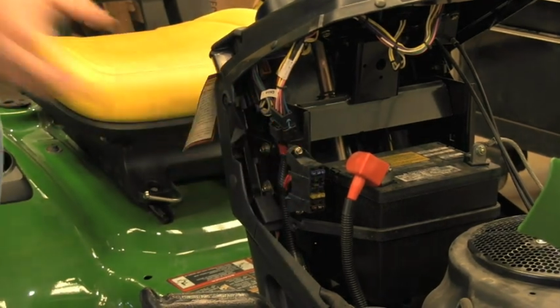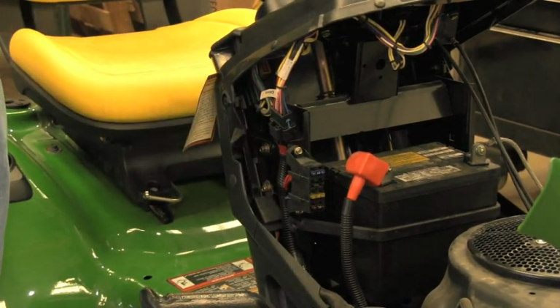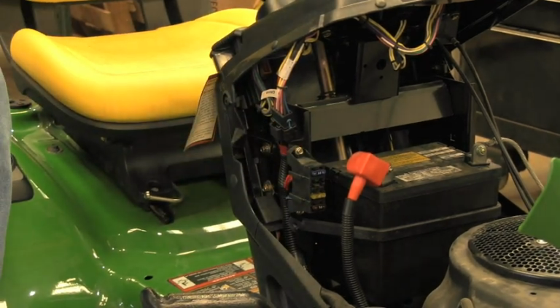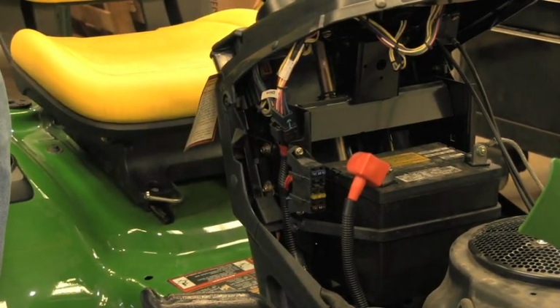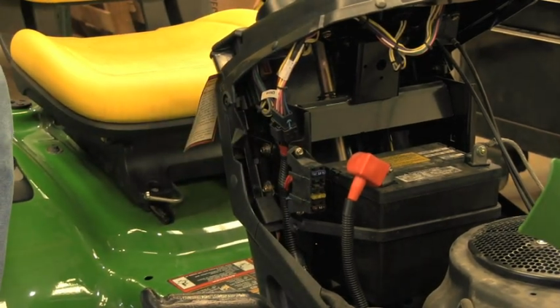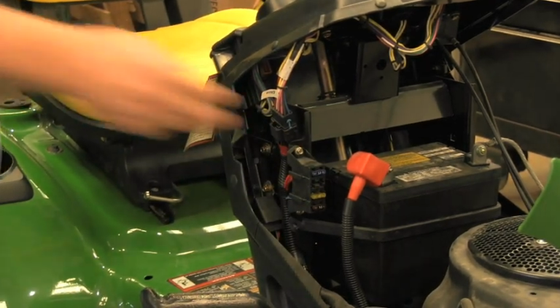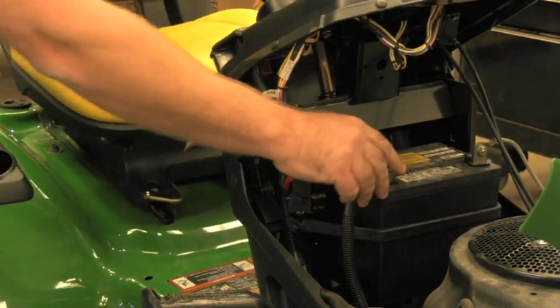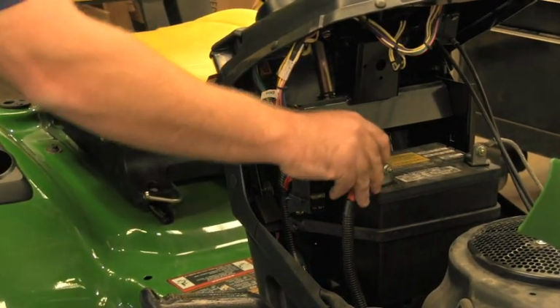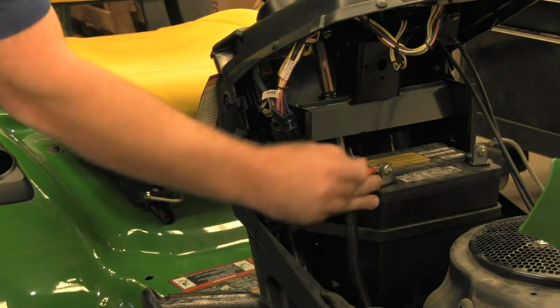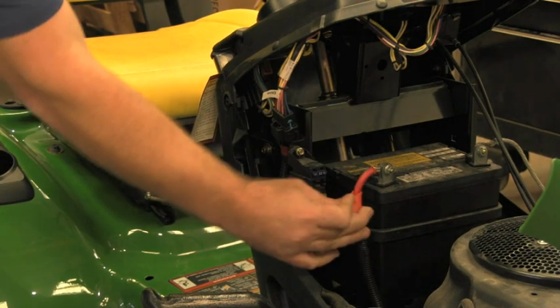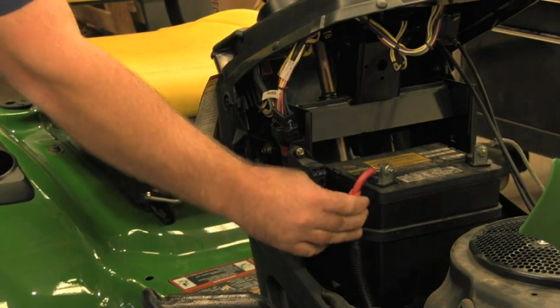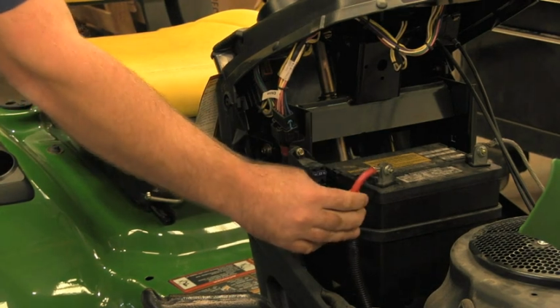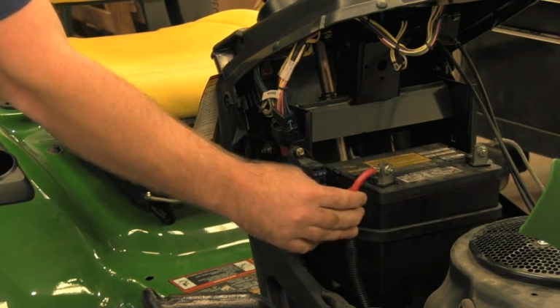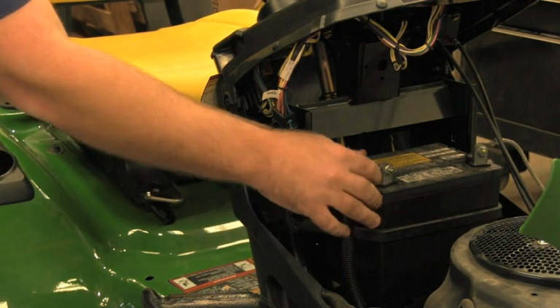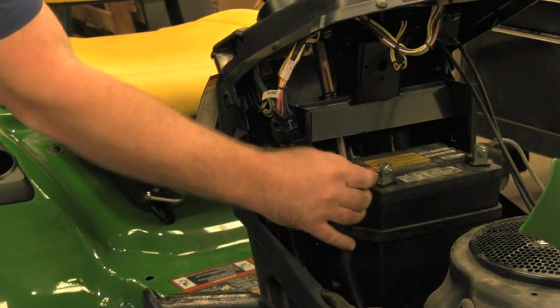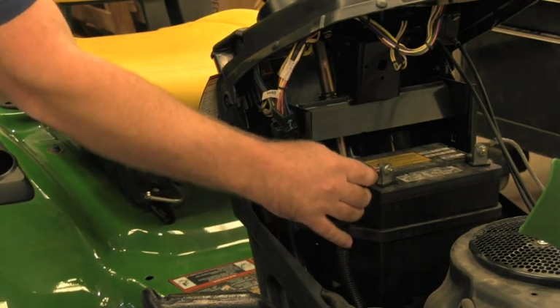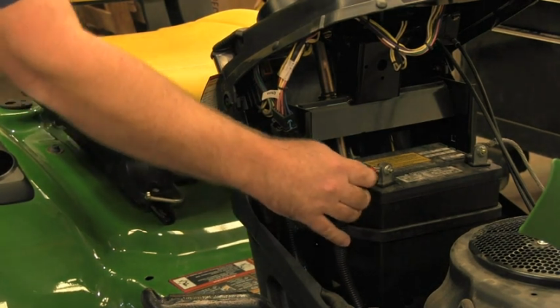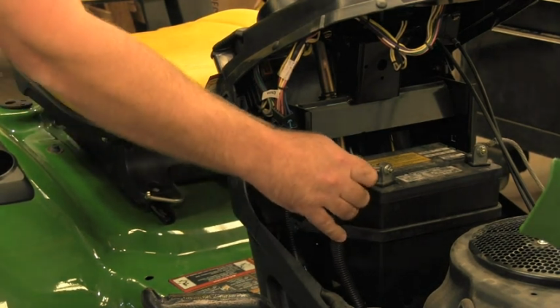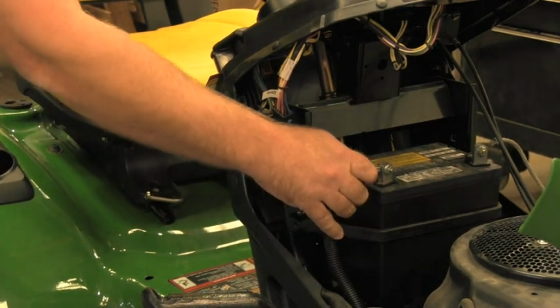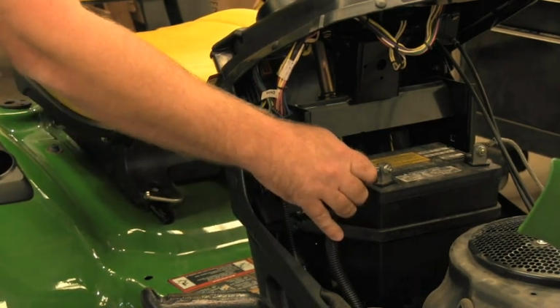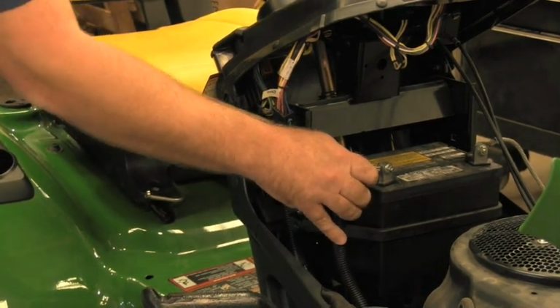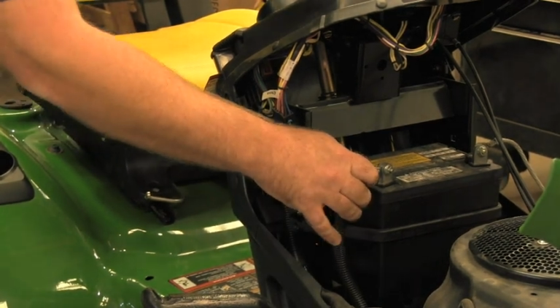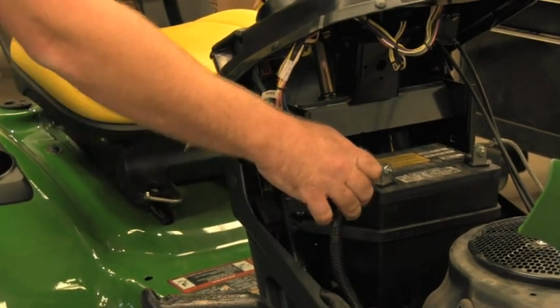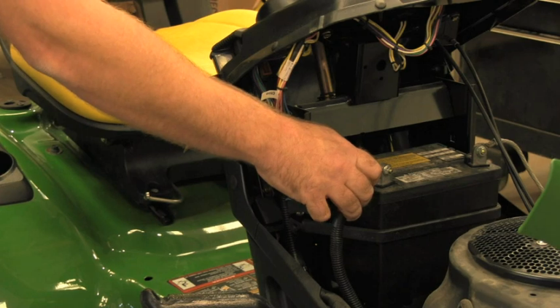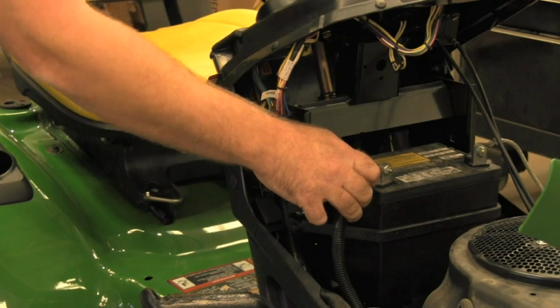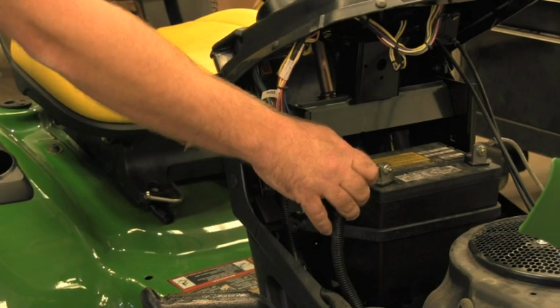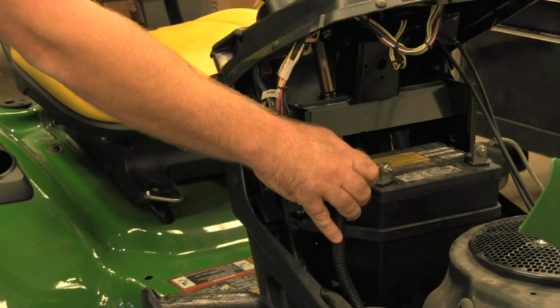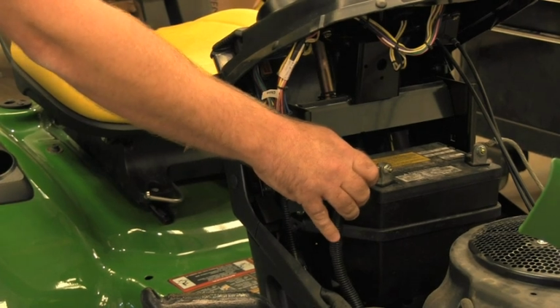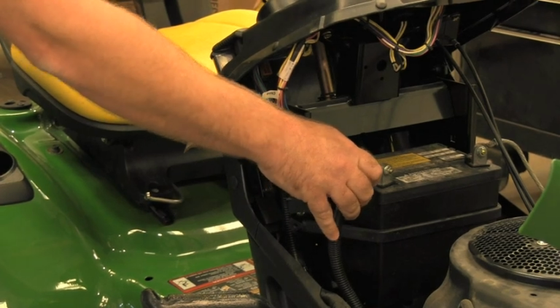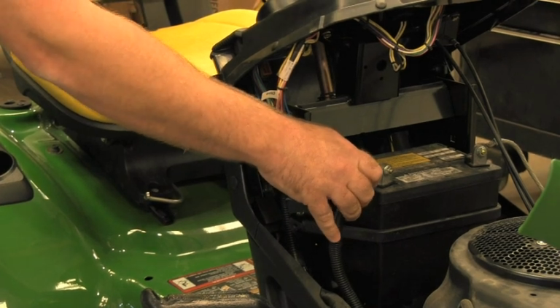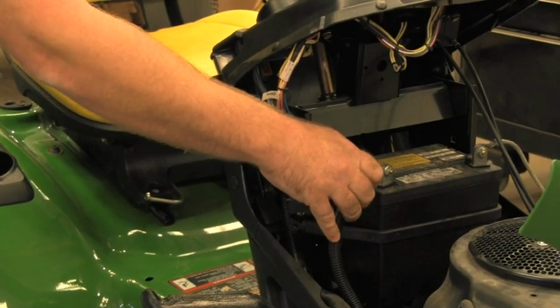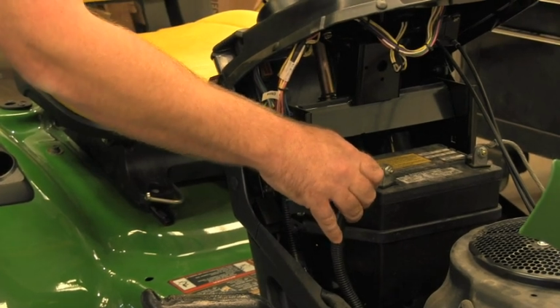If your mower still does not start, check your battery connections. Make sure that your battery connections are tight and clean. This is very important to making sure that your lawnmower will start.